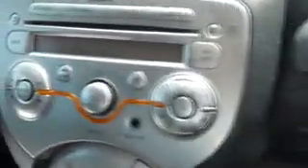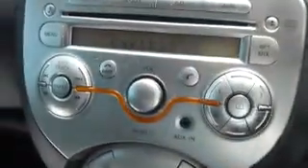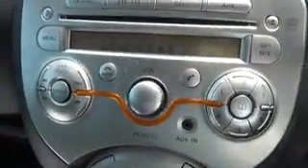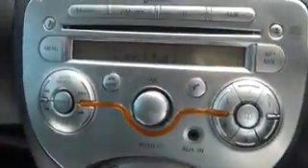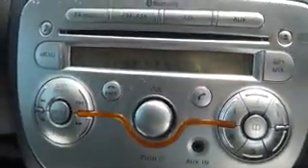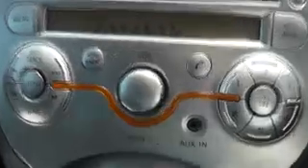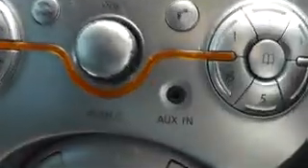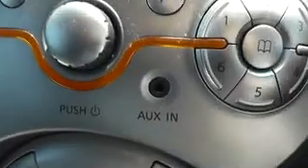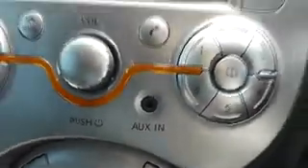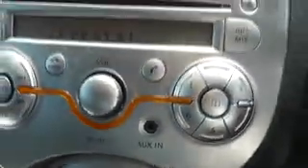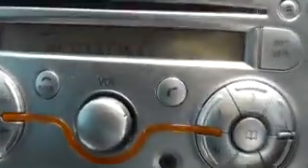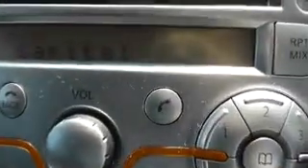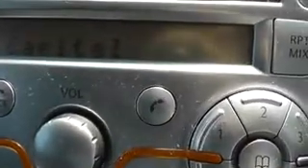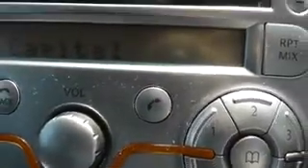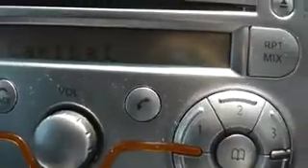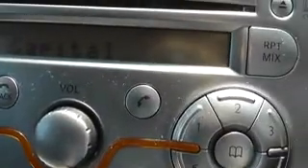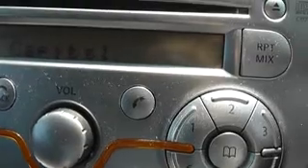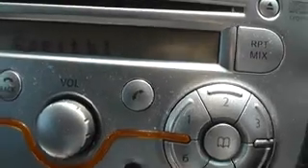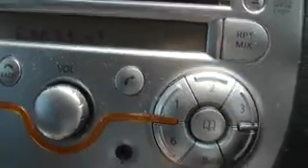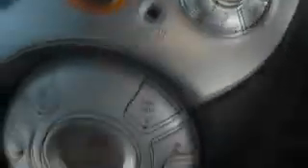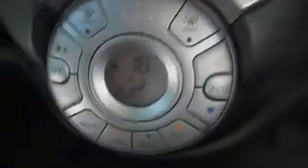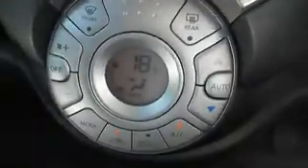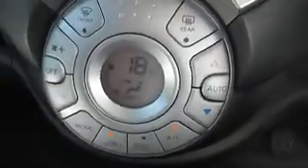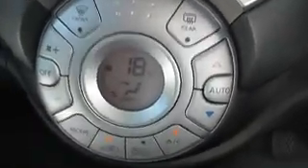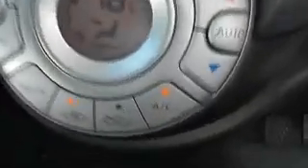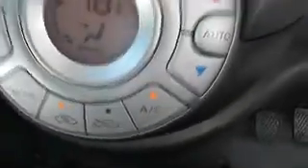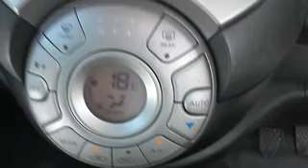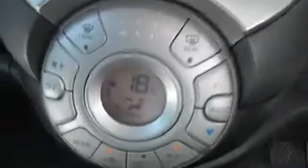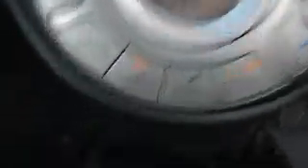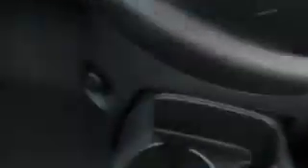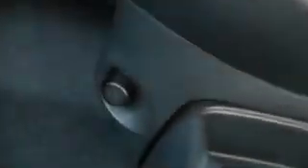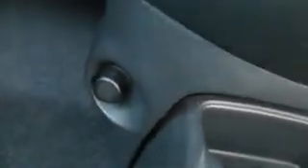The CD MP3 player is located here. It features auxiliary input slots for music devices and is Bluetooth enabled for hands free communication. Below there is the air conditioning and all the temperature functions, and there is also a 12 volt power socket below there.